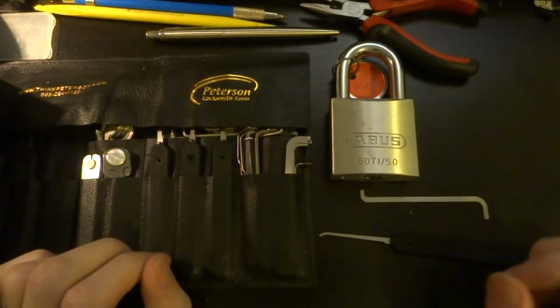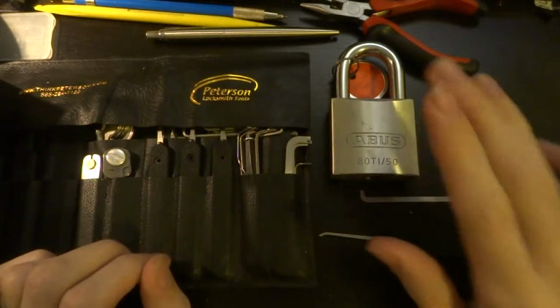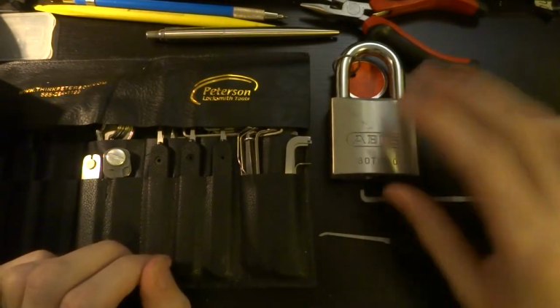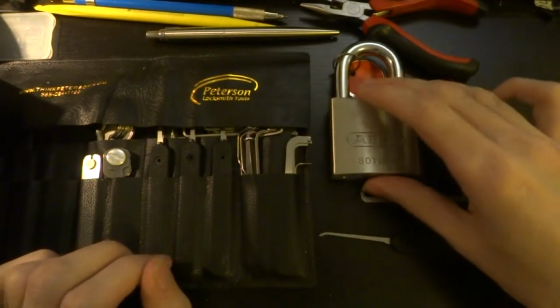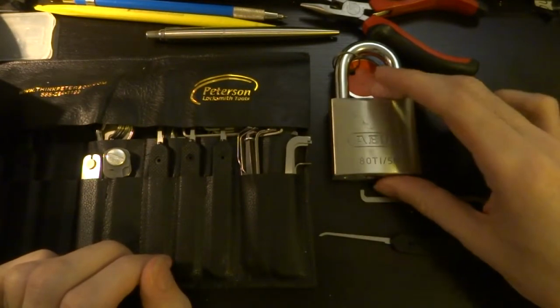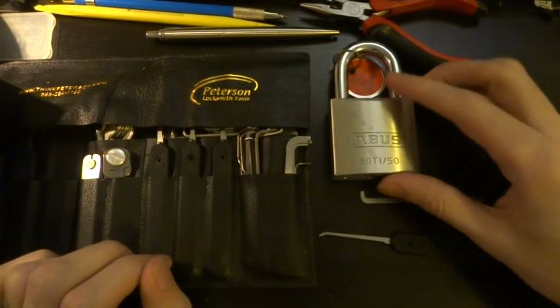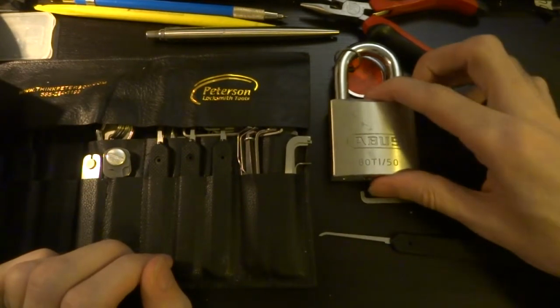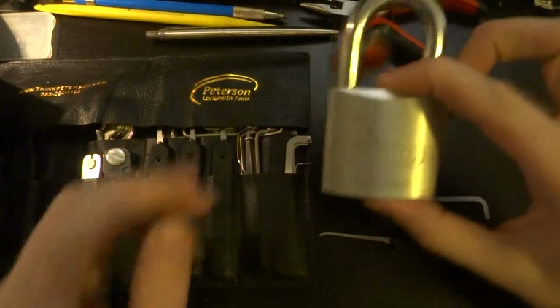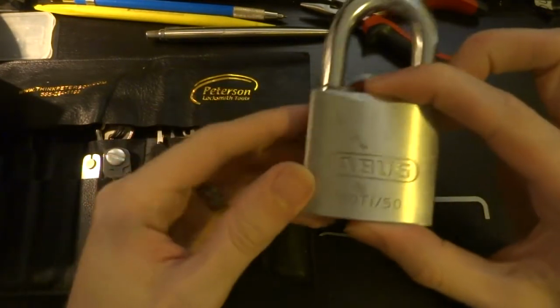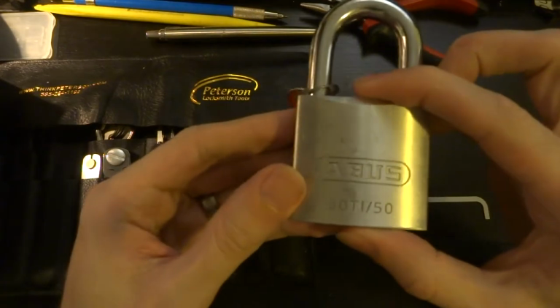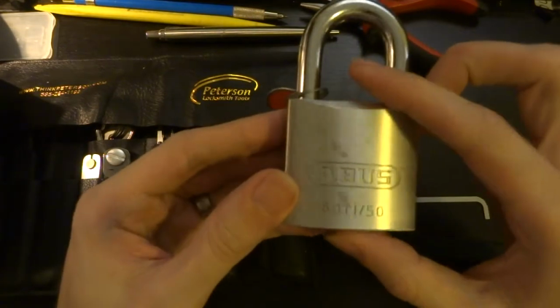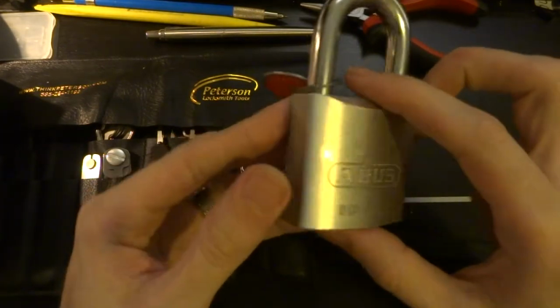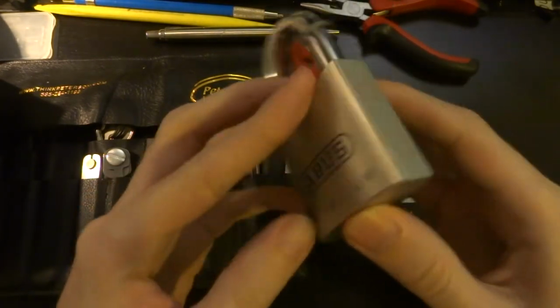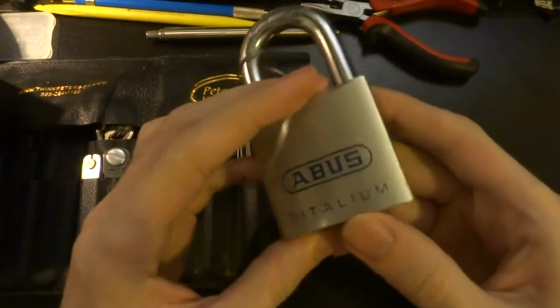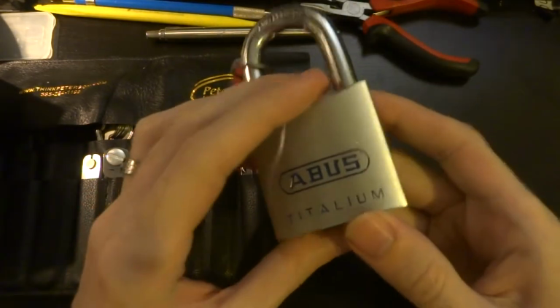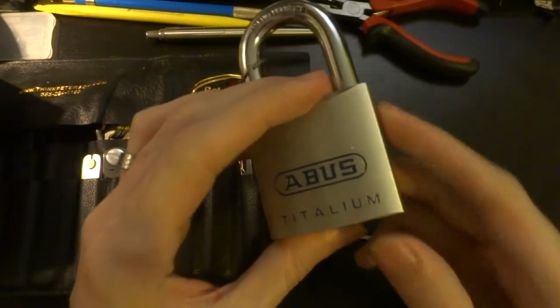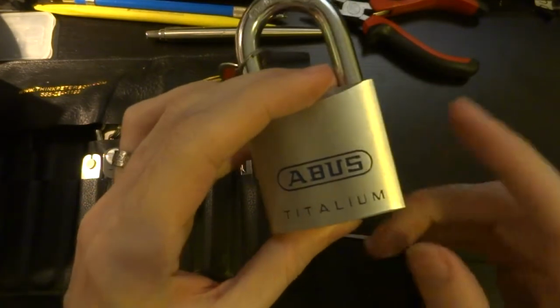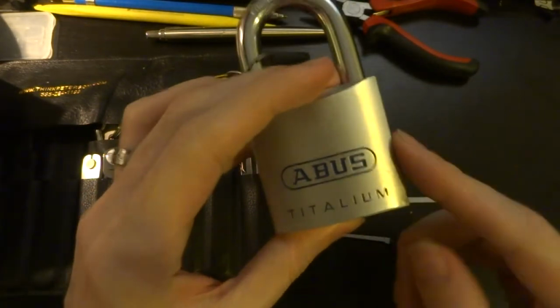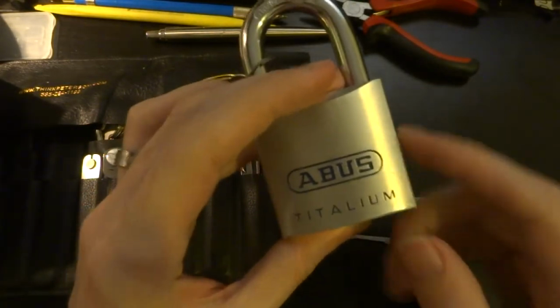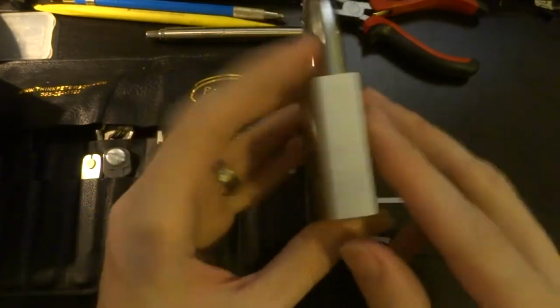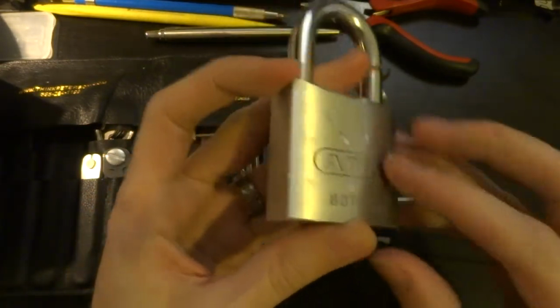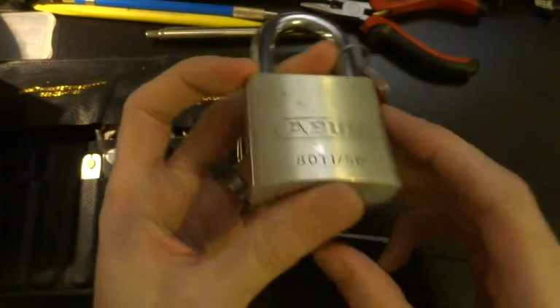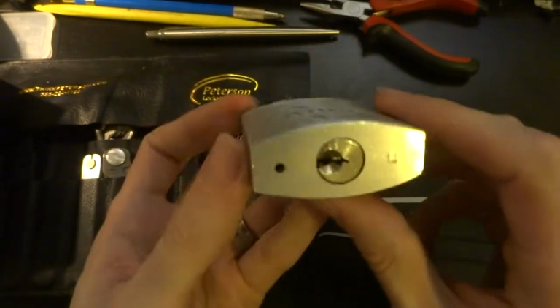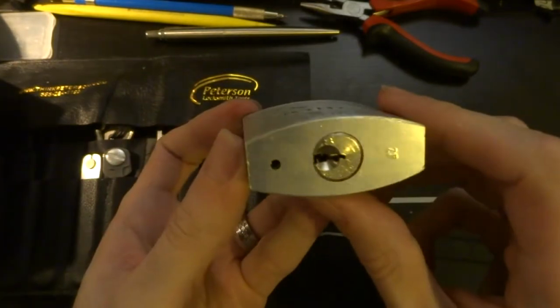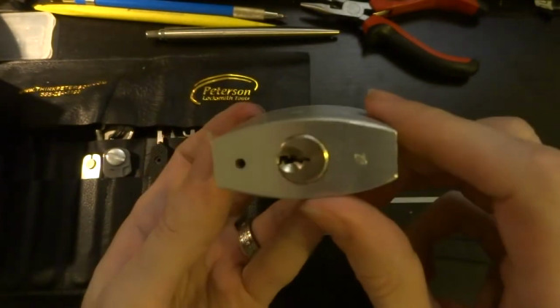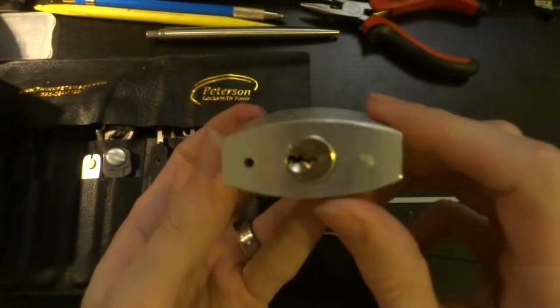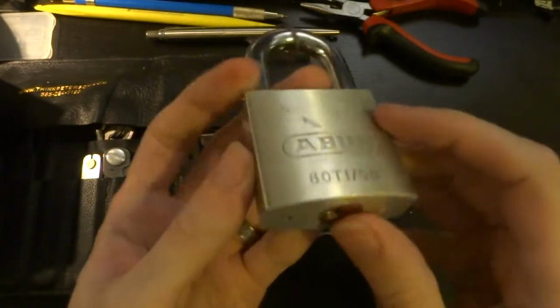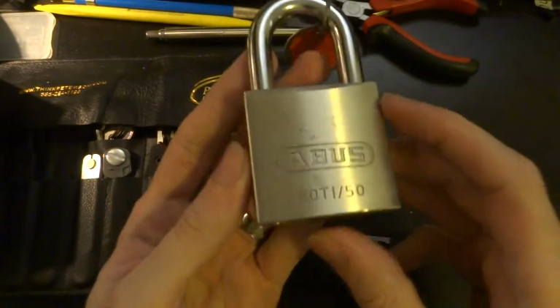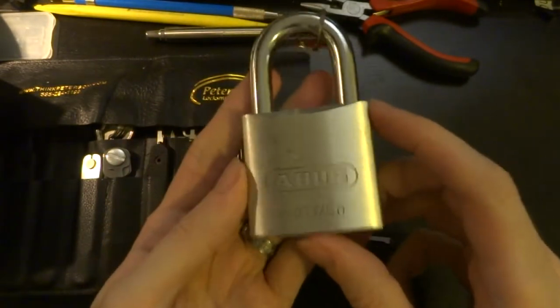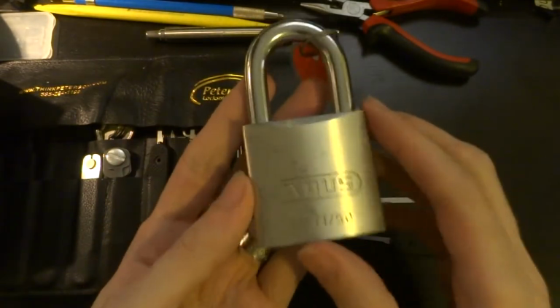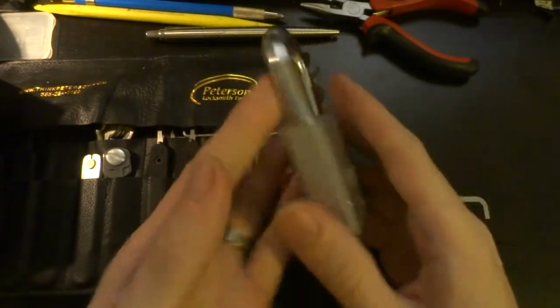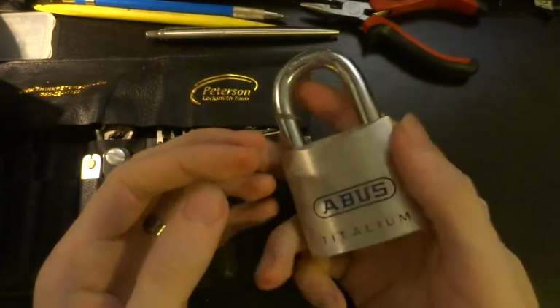Today we're going to look at the ABIS 80Ti50 — that's the ABIS model 80 titanium, 50 millimeters wide. Pretty solid lock.